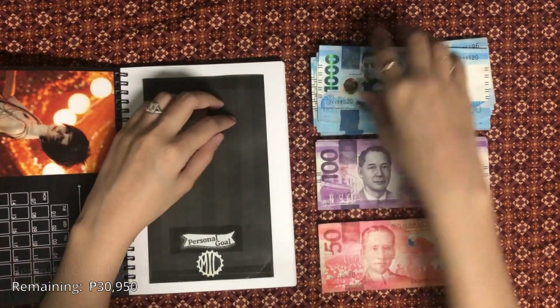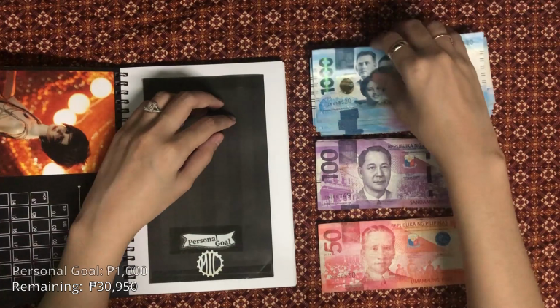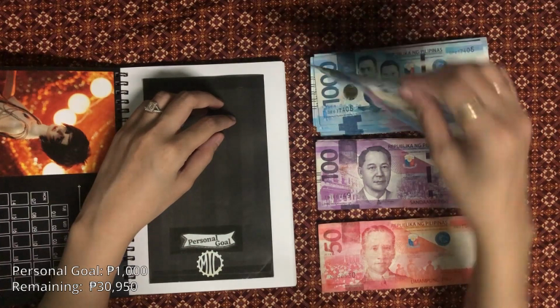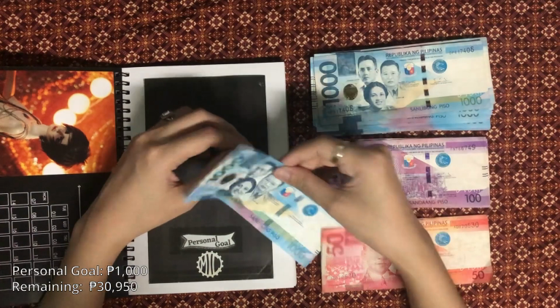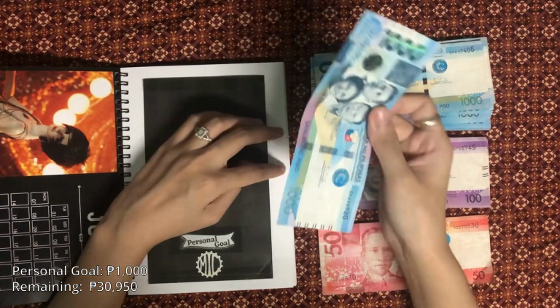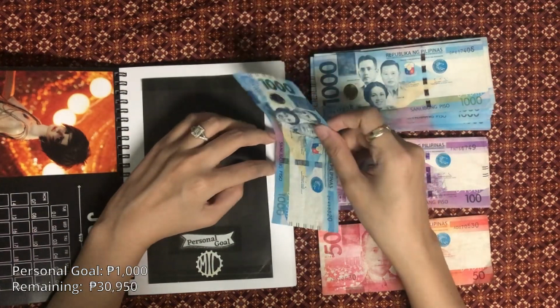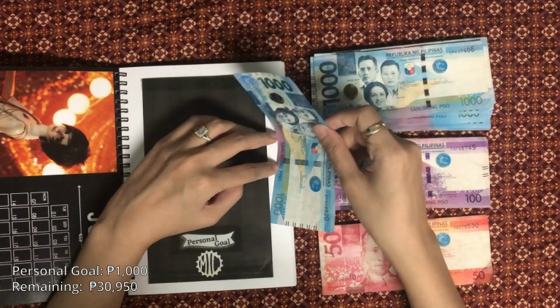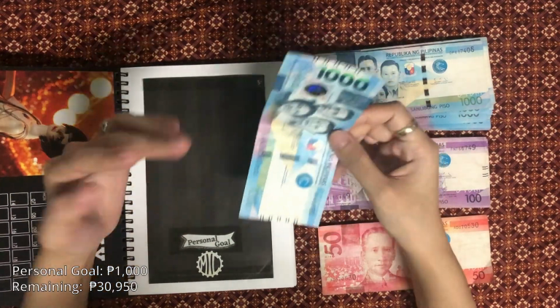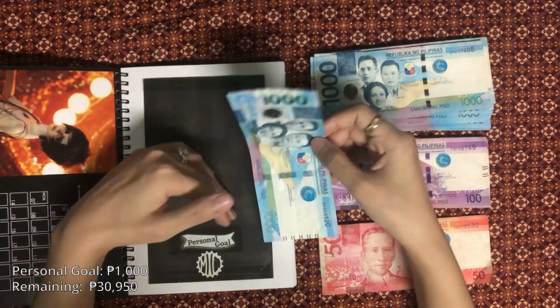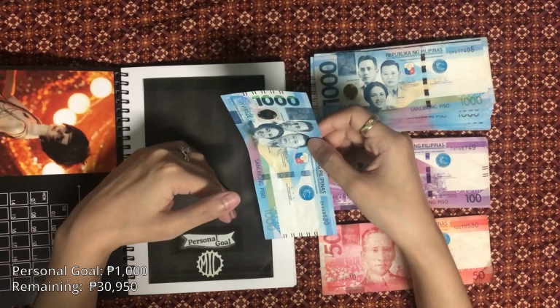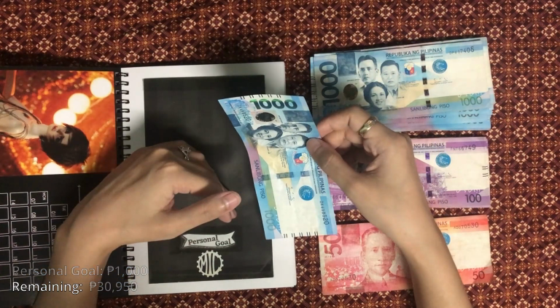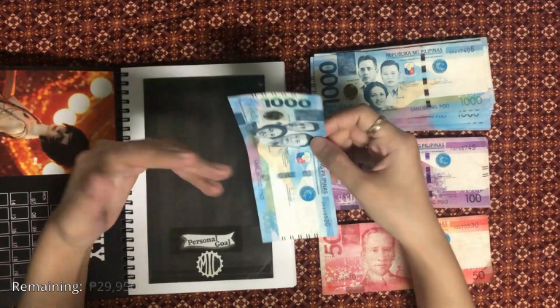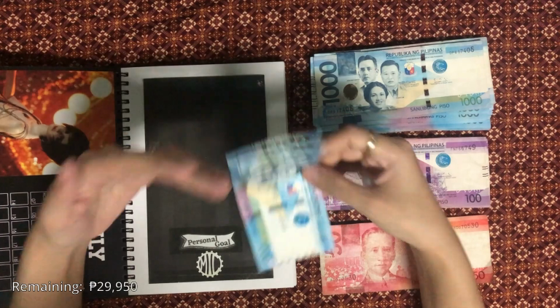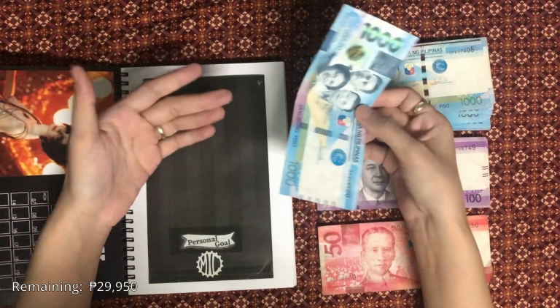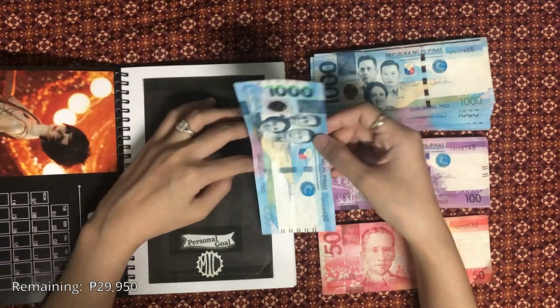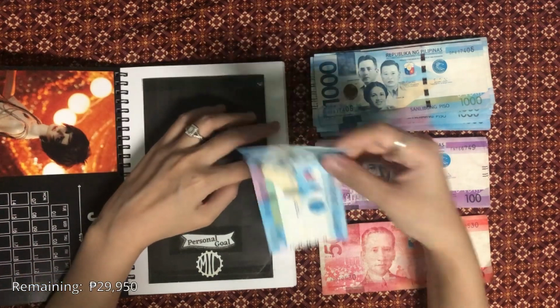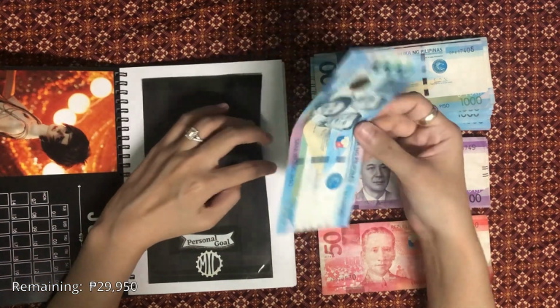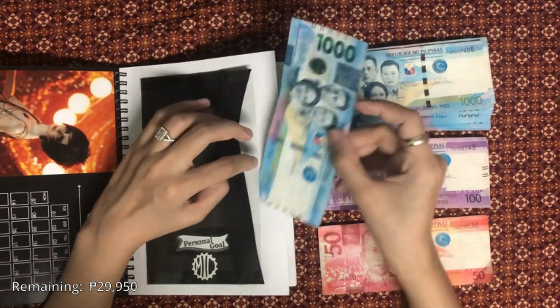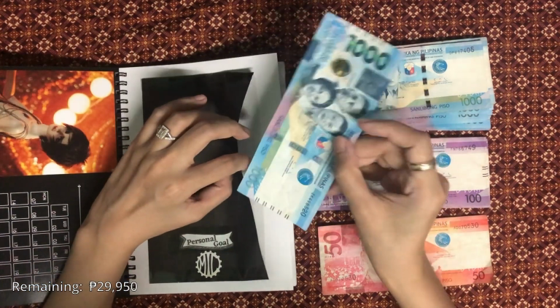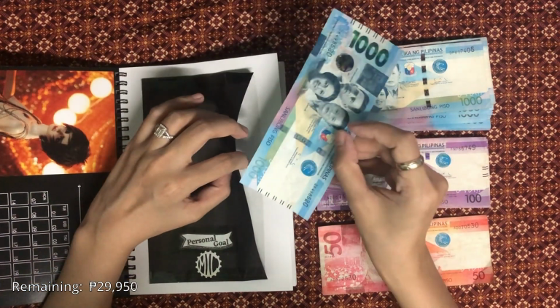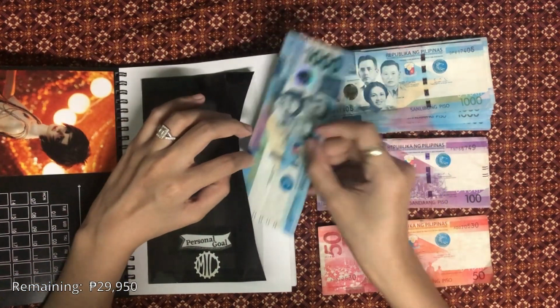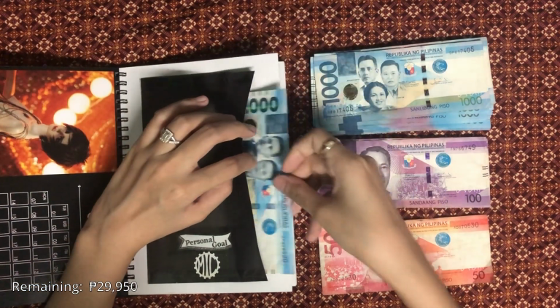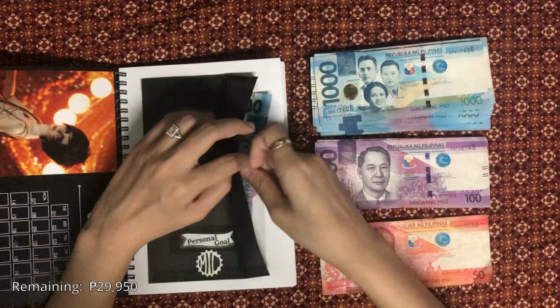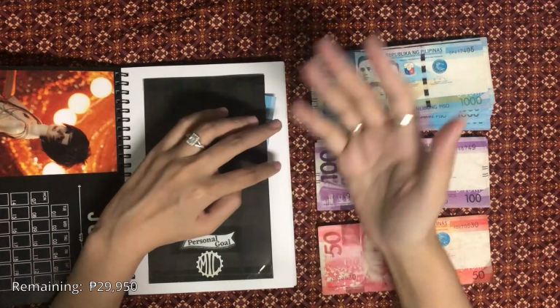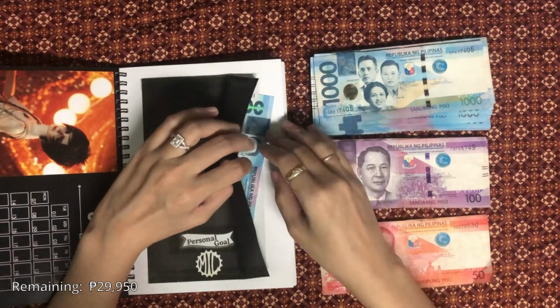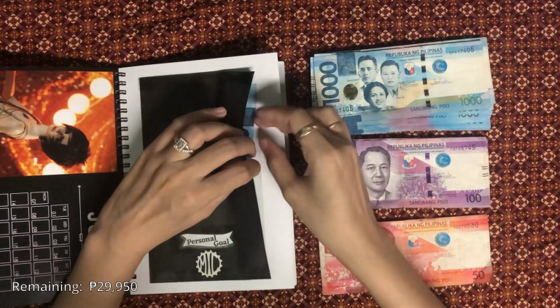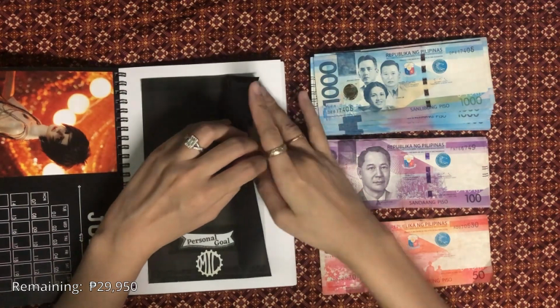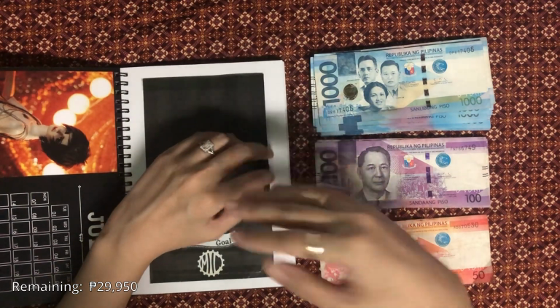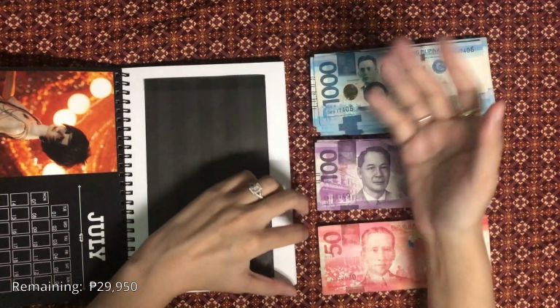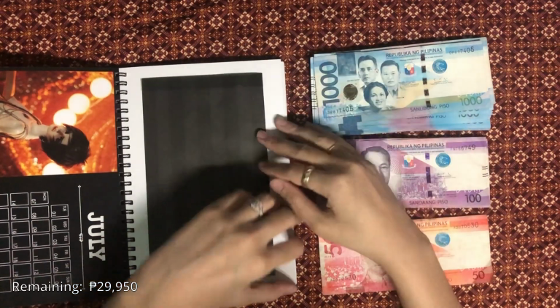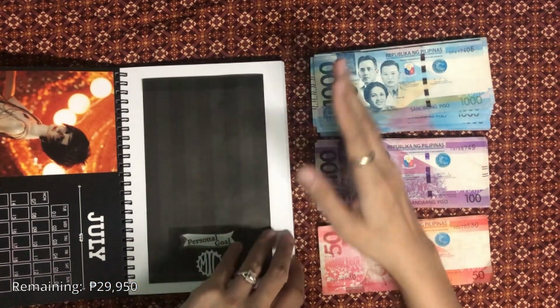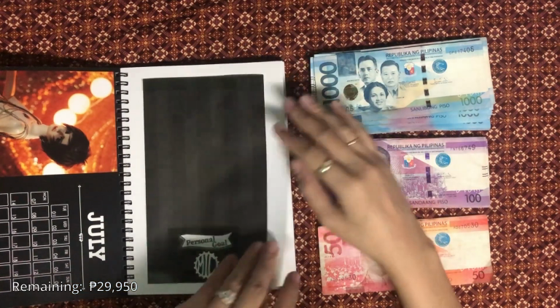And finally, for personal goal, I'll be allocating 1,000 pesos. This month my goal is to lose some weight, so I might use this cash to buy some exercise equipment, but again I'll let you know in the next cash stuffing video if that changes.